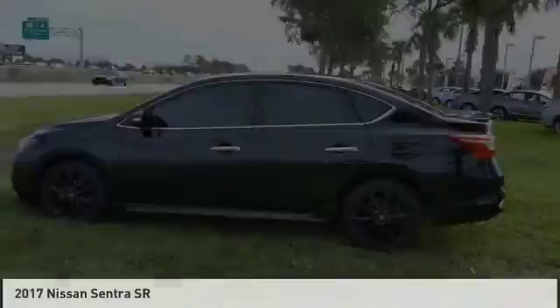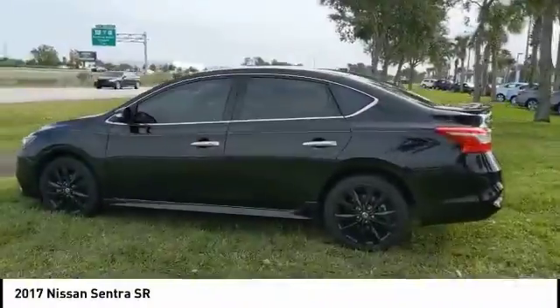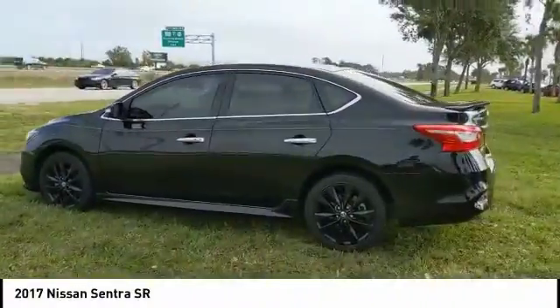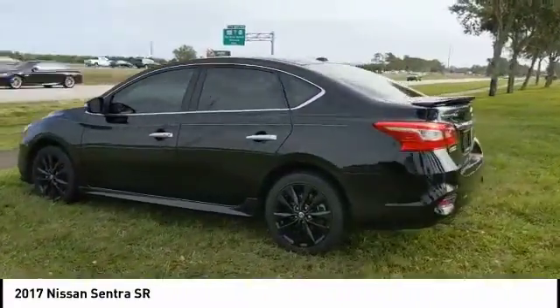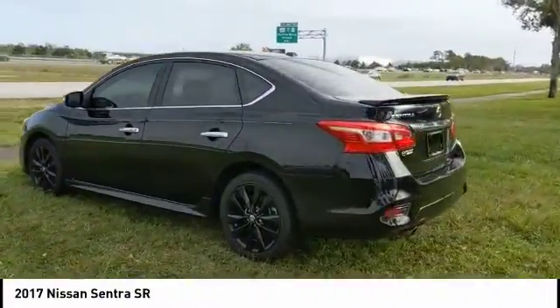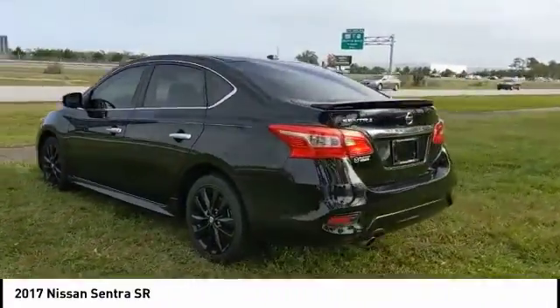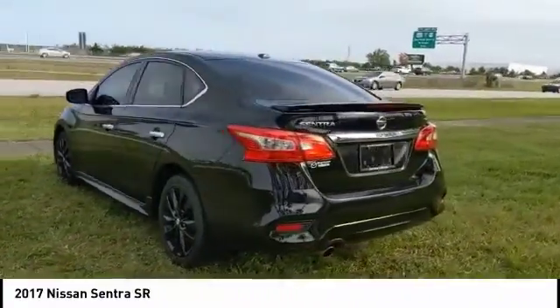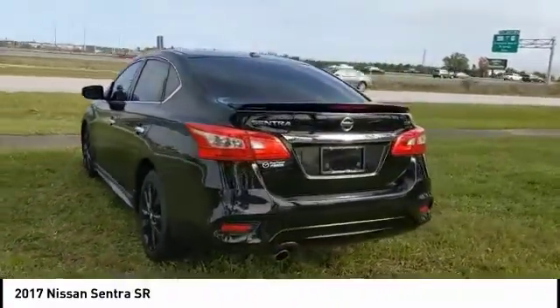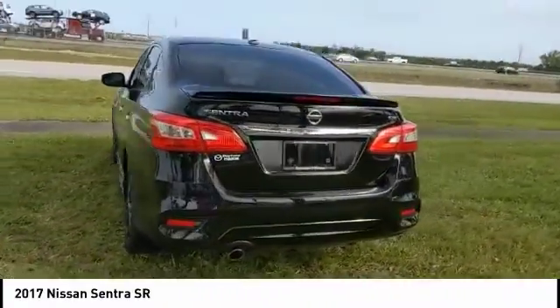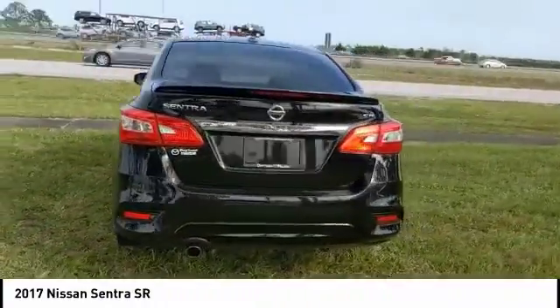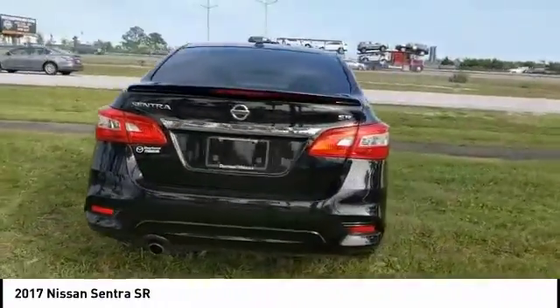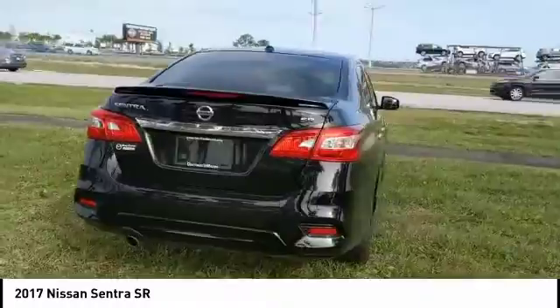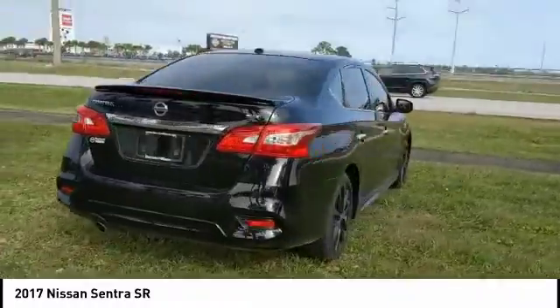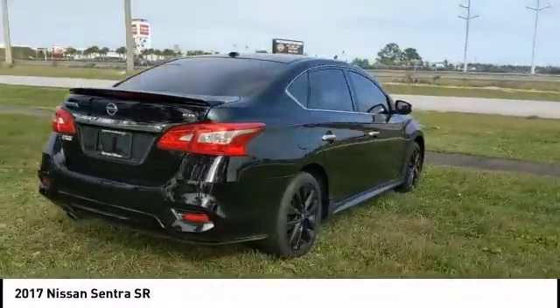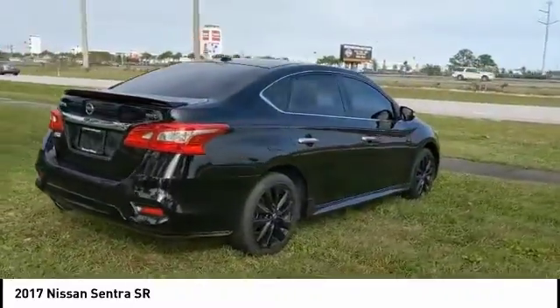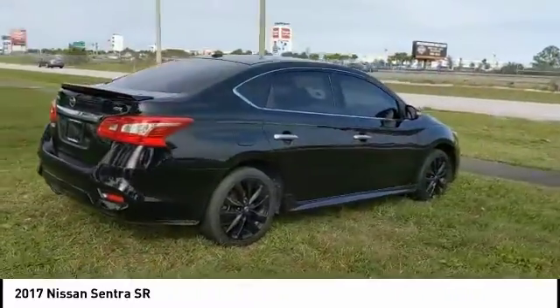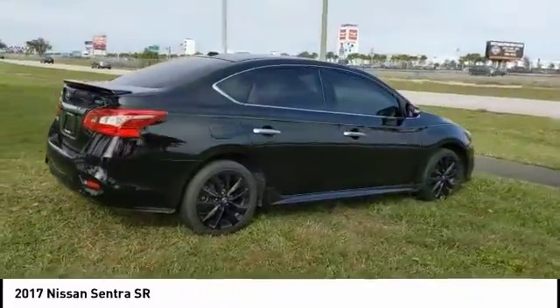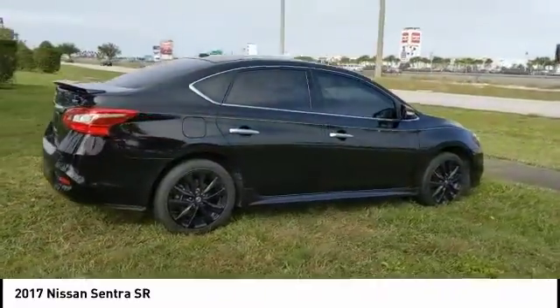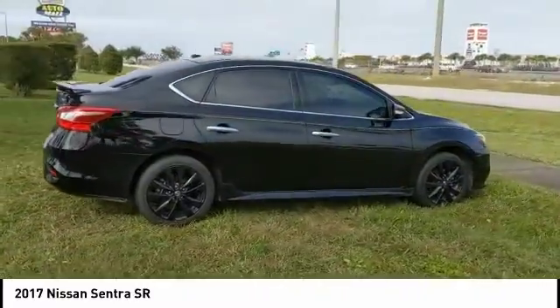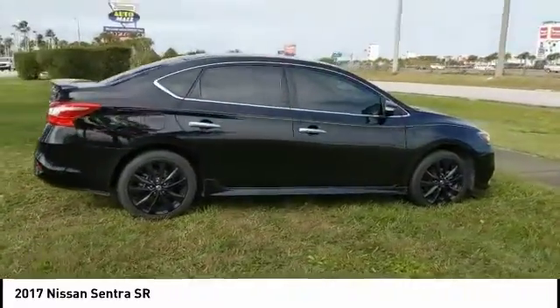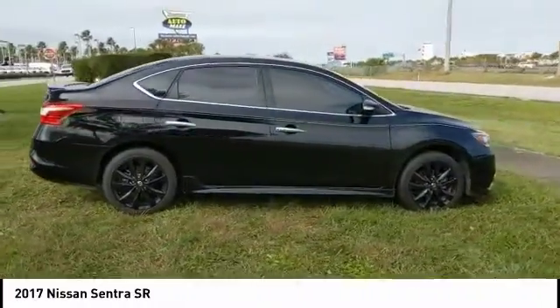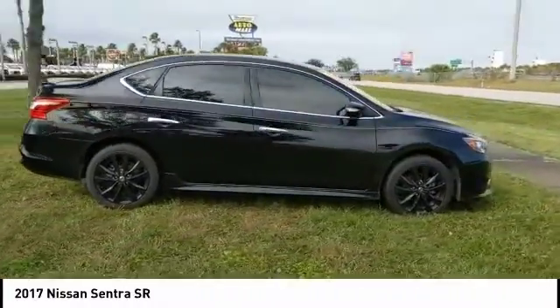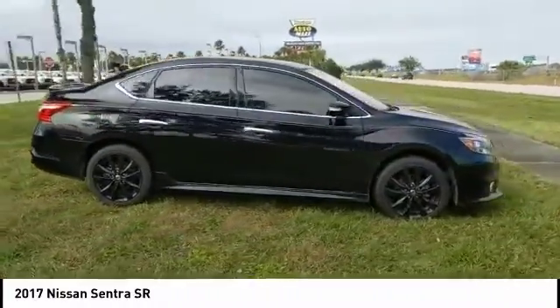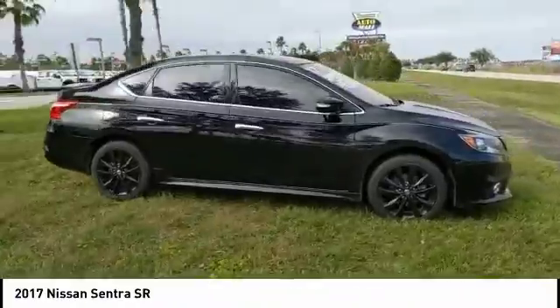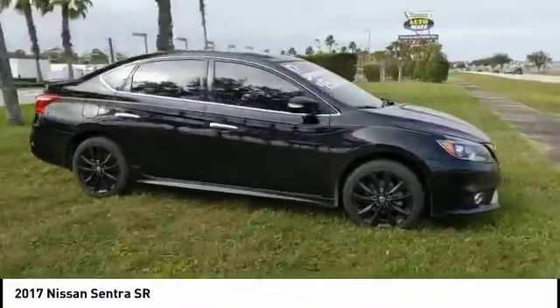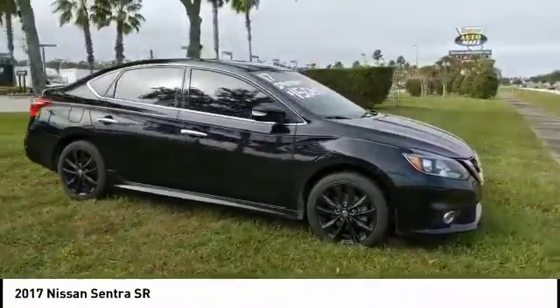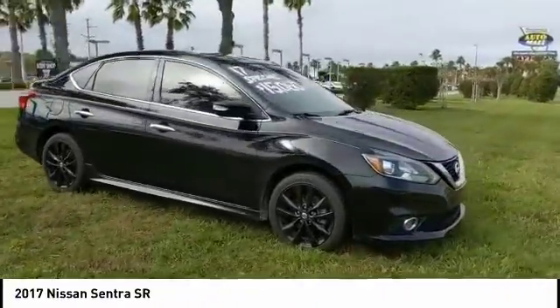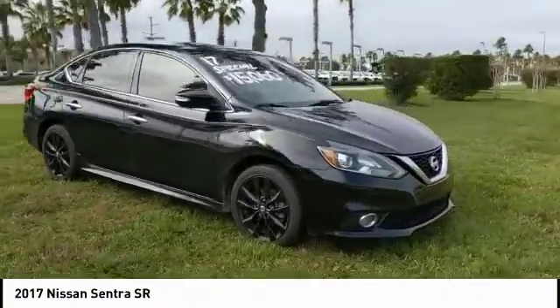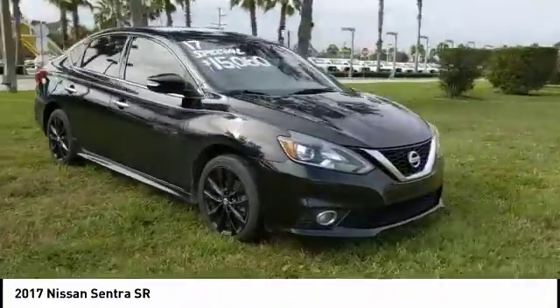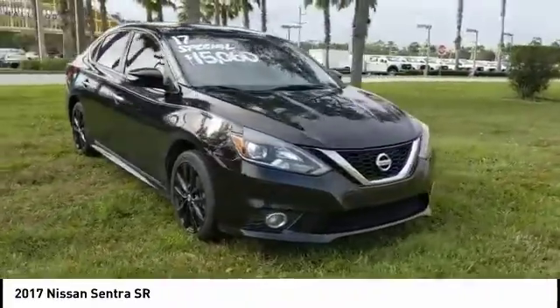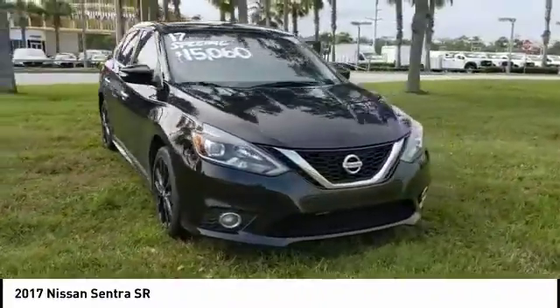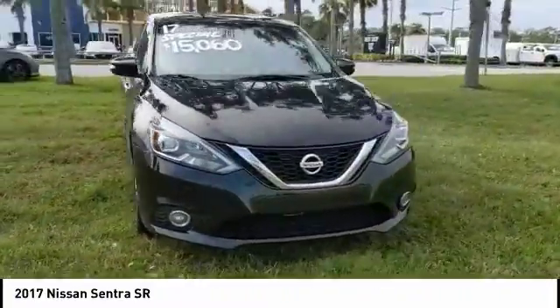Make a great choice today with the 2017 Sentra. With its spacious and versatile interior and stellar fuel efficiency, the Nissan Sentra is the obvious choice for anyone who wants to enjoy a stylish and comfortable ride.